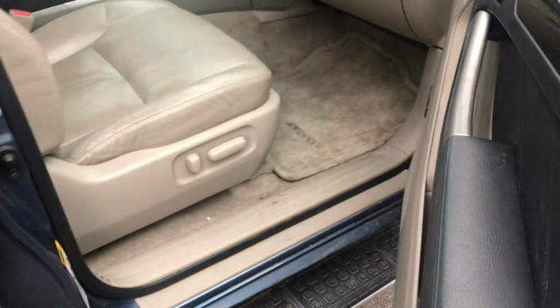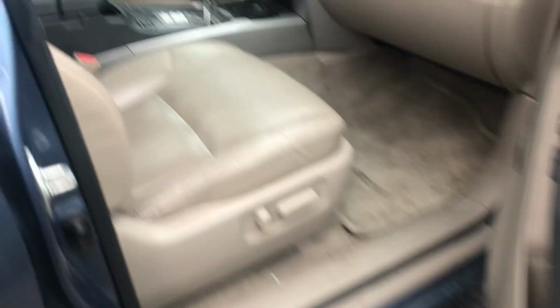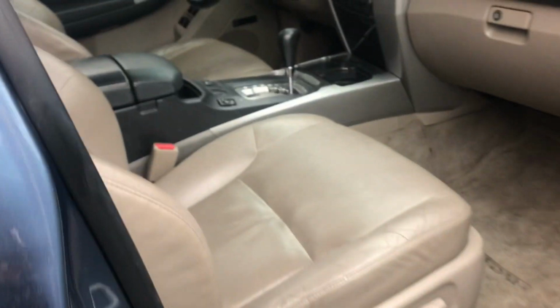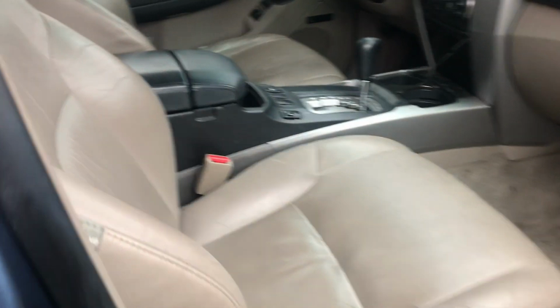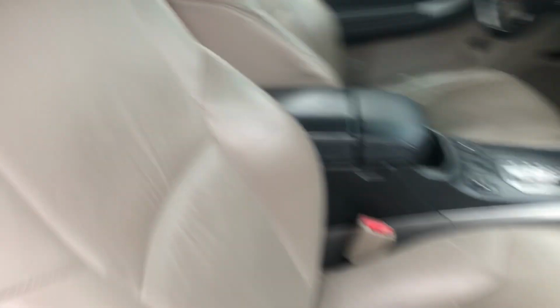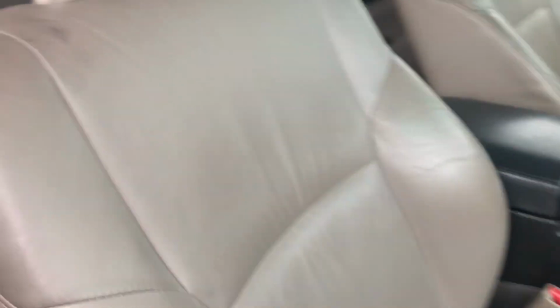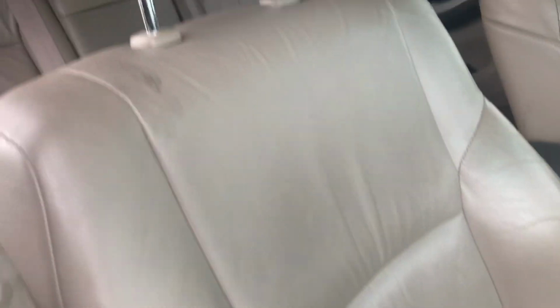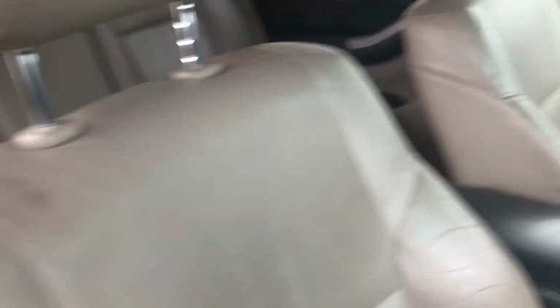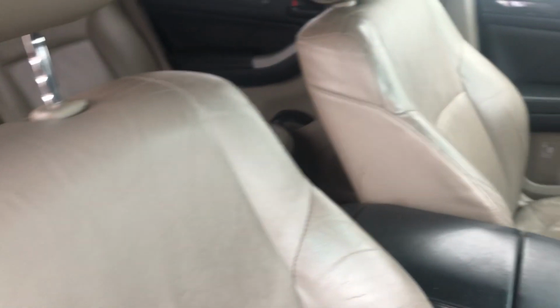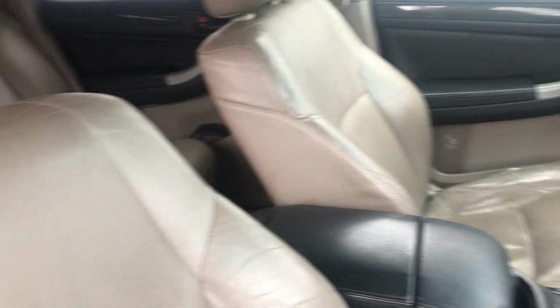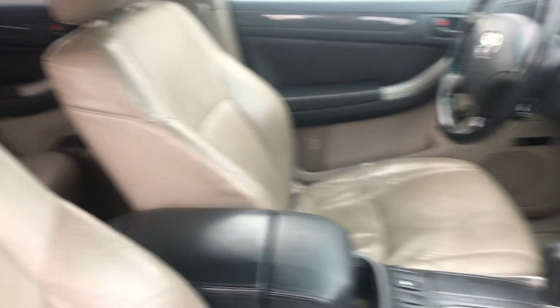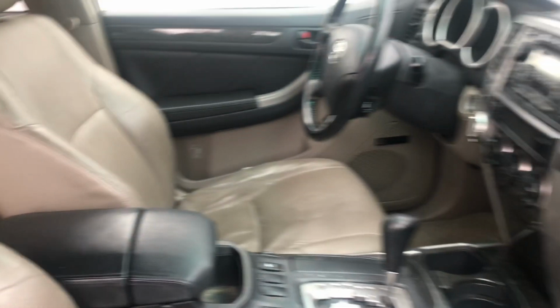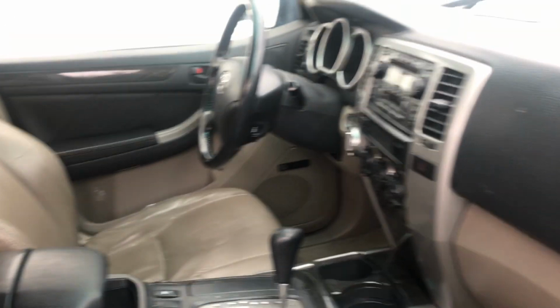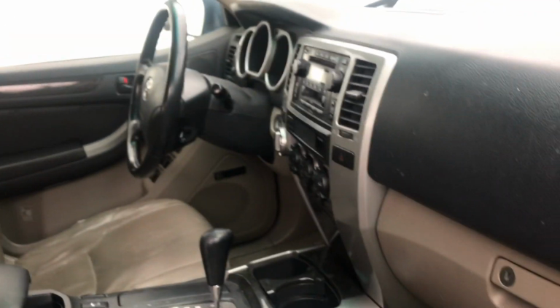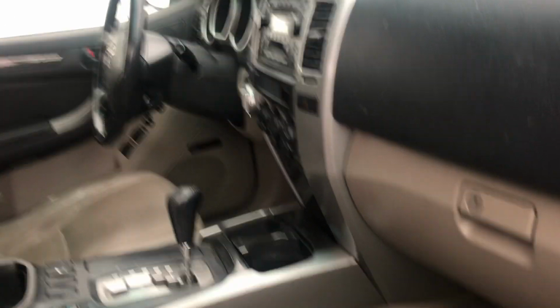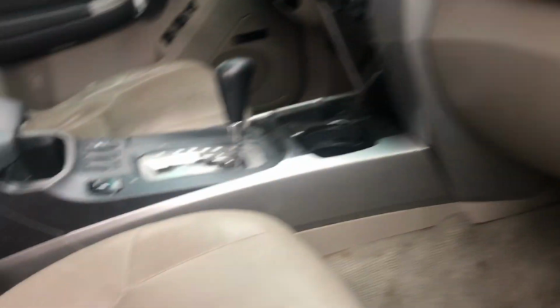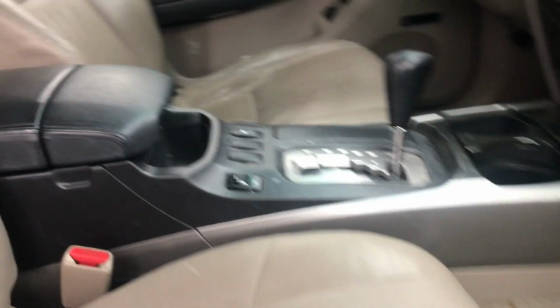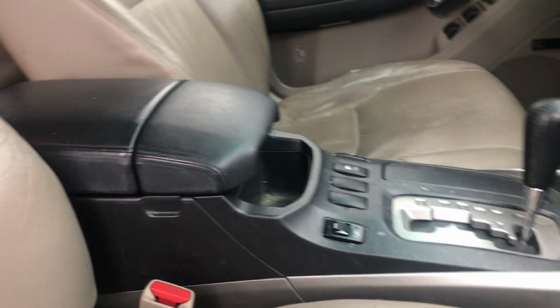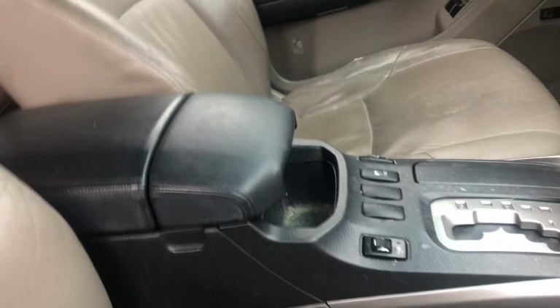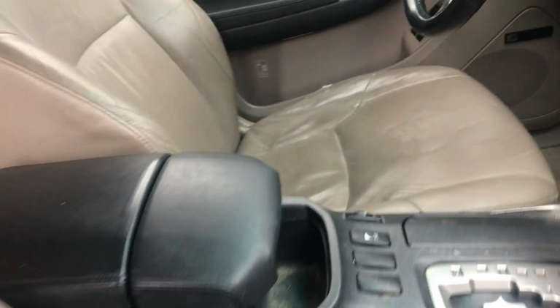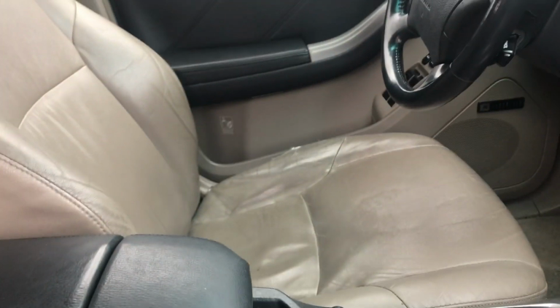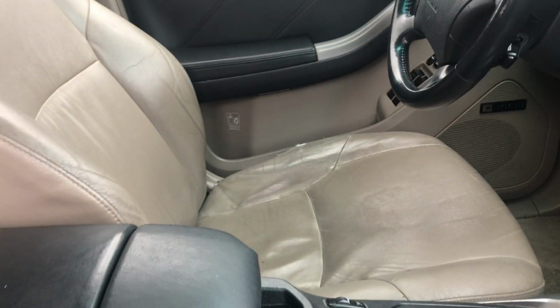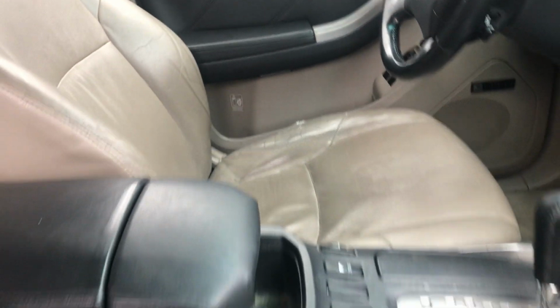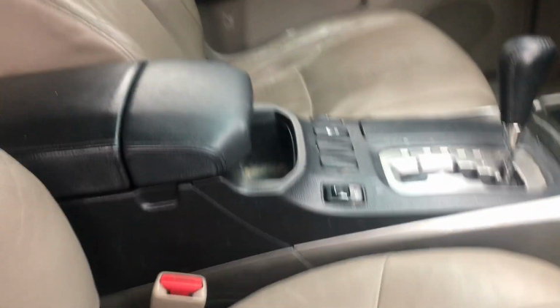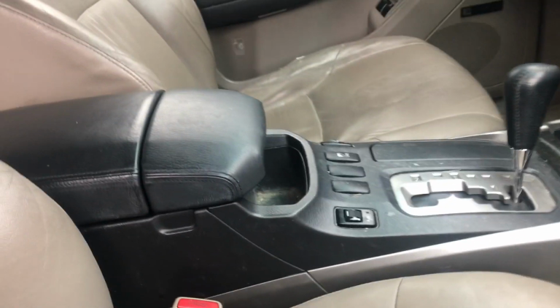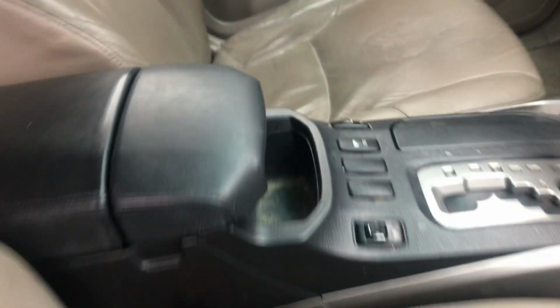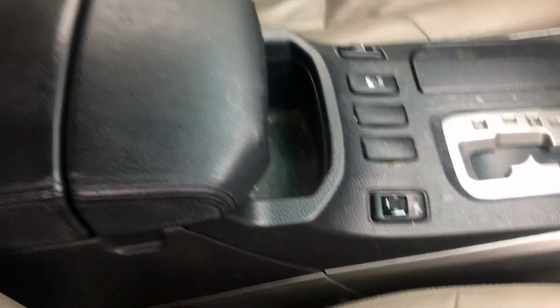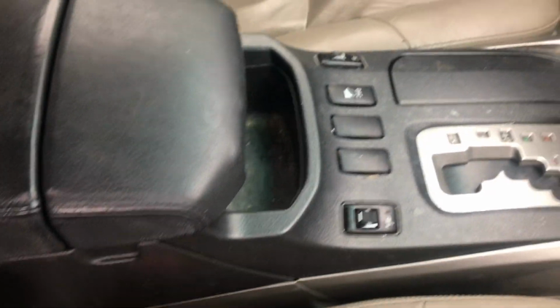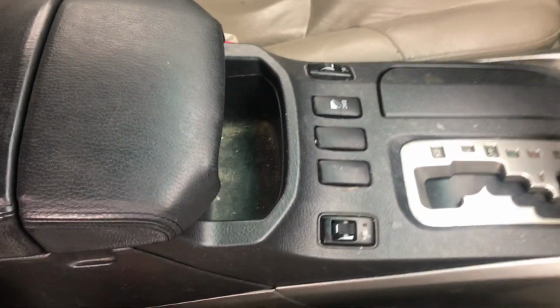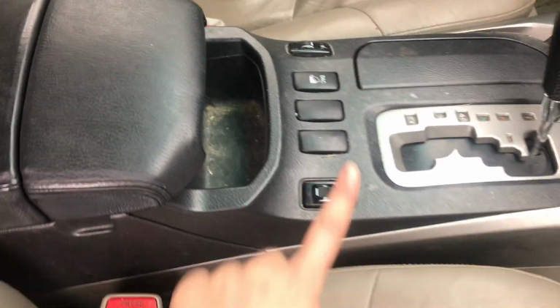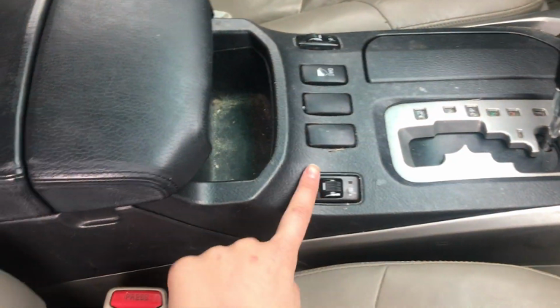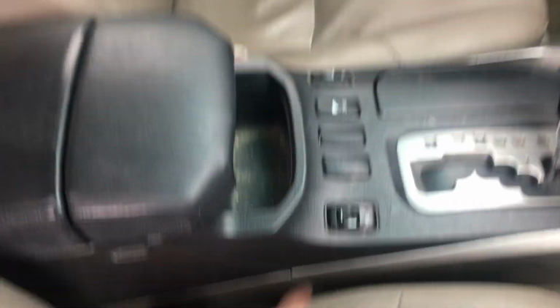You also have your beige leather seats here, which are in great condition. Now this vehicle has not been through our detail yet. These two front seats are also heated, and you're going to find that control right here.